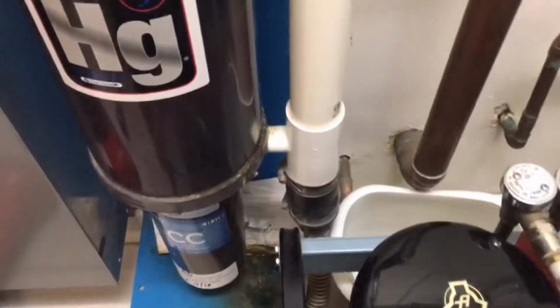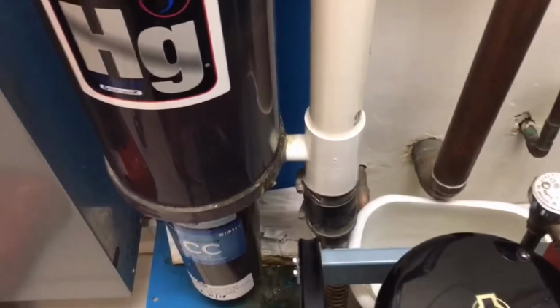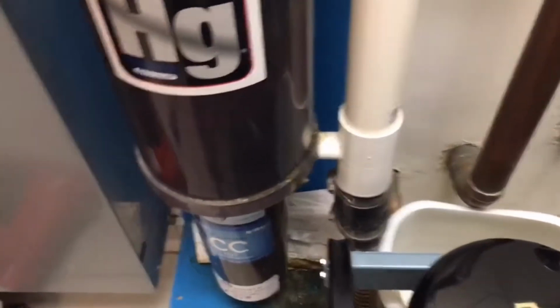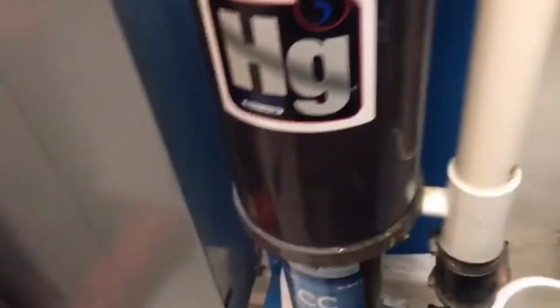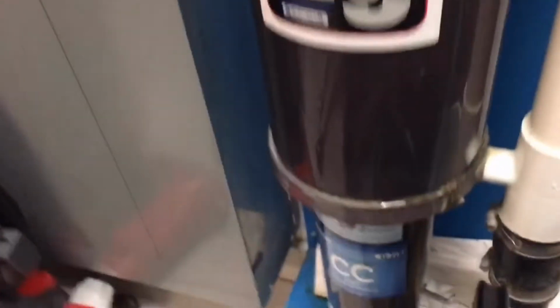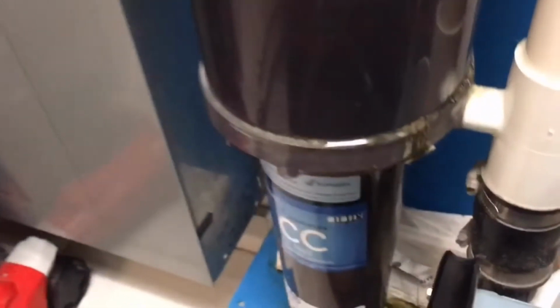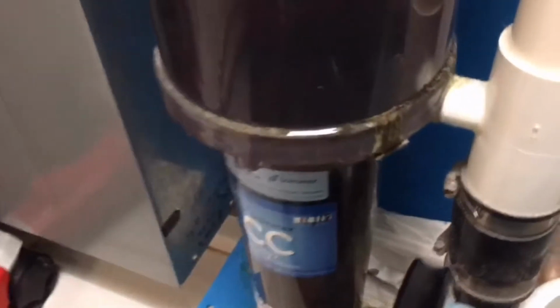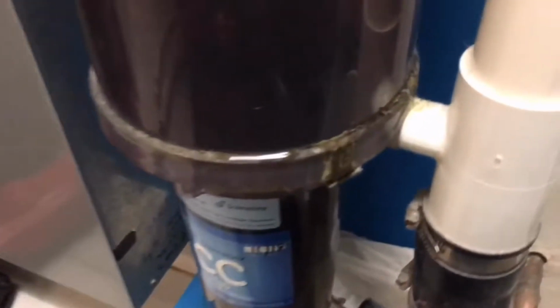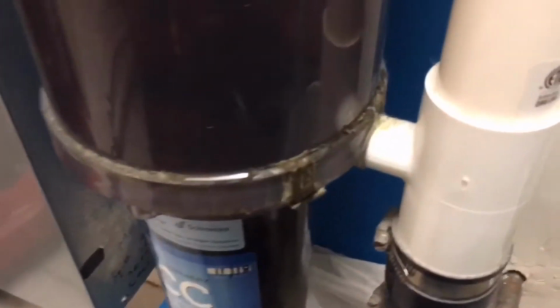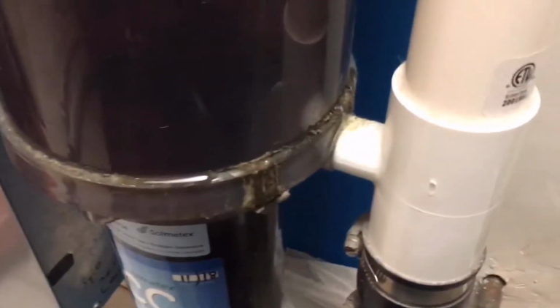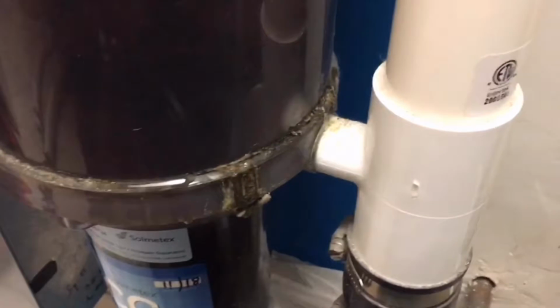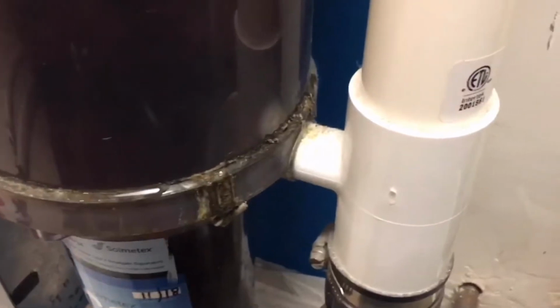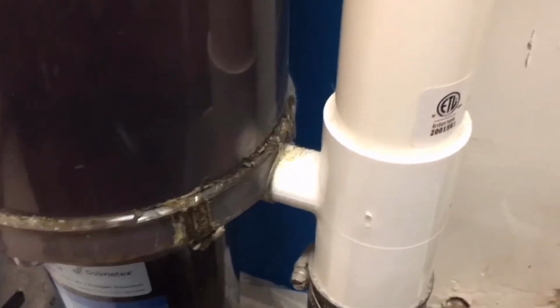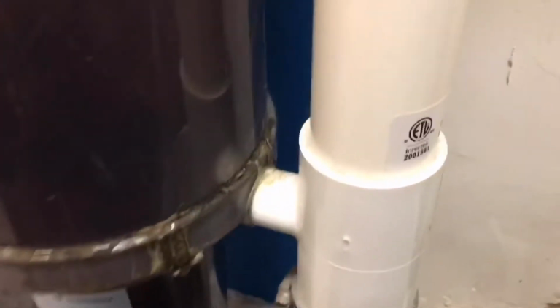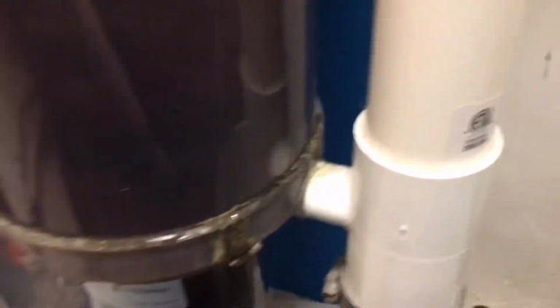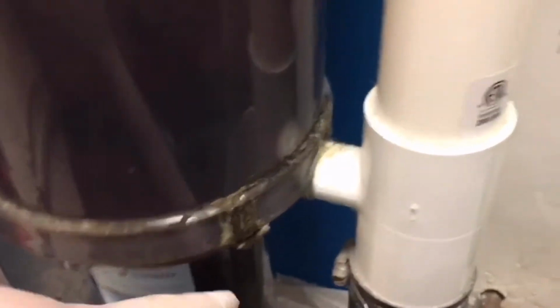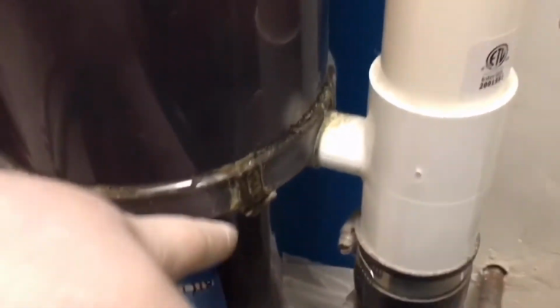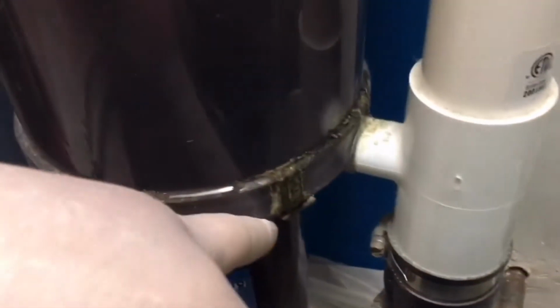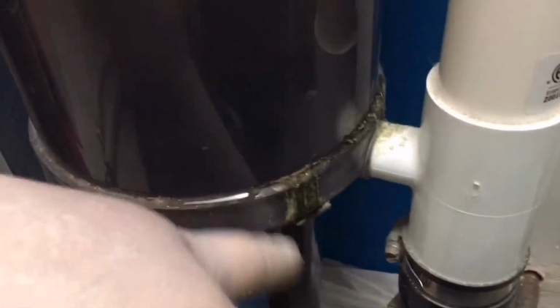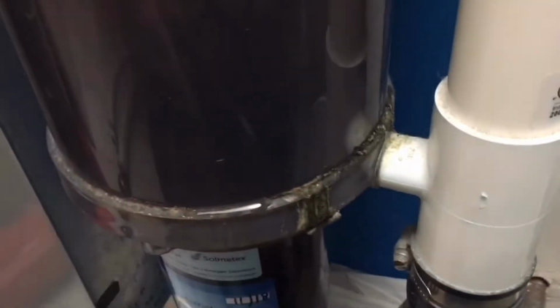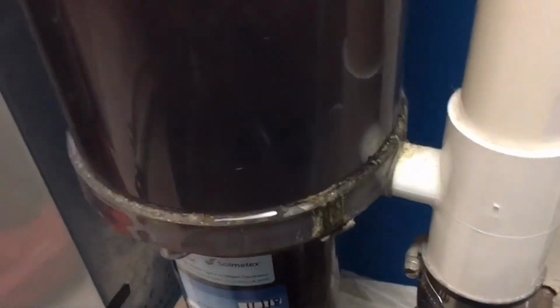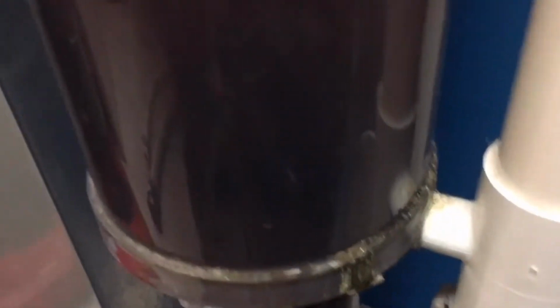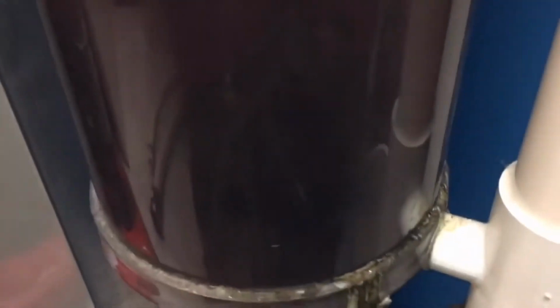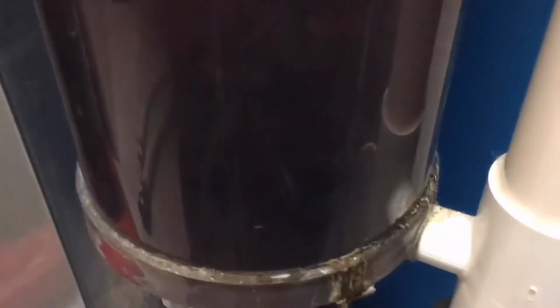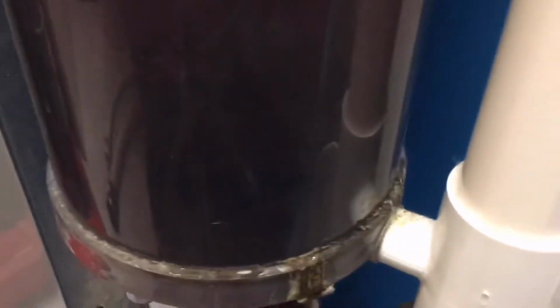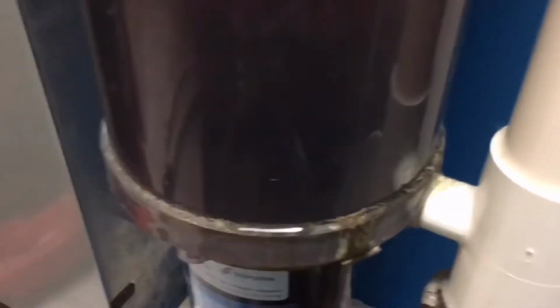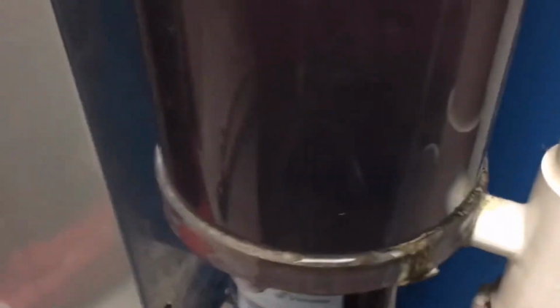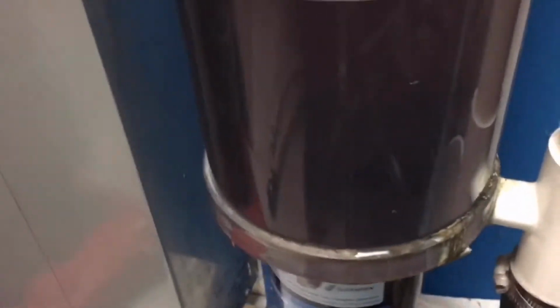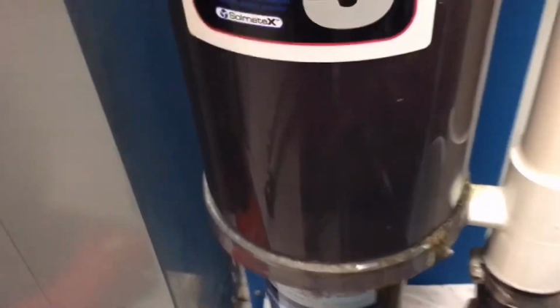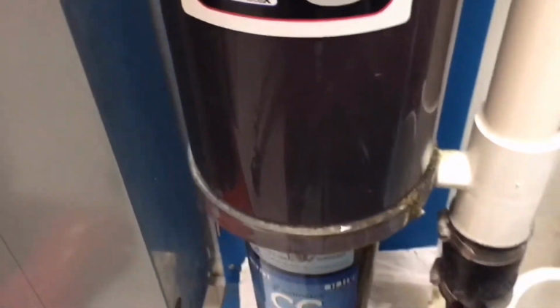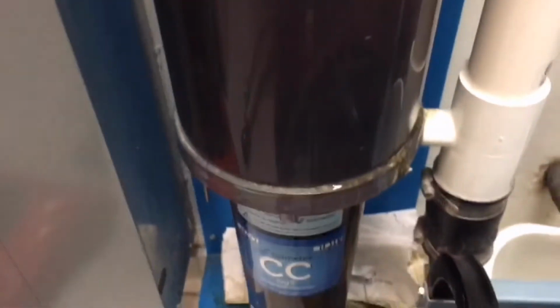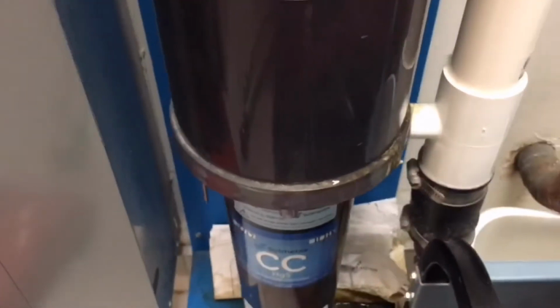Aside from the 50% savings on the amalgam separator costs, this 8-chair practice is upgrading to a Liberty Boss because the upper chamber and lower chamber of the HG5 has separated, causing a leak.